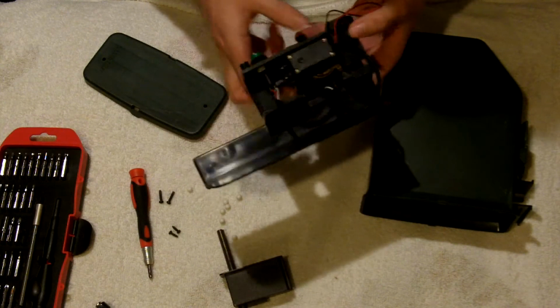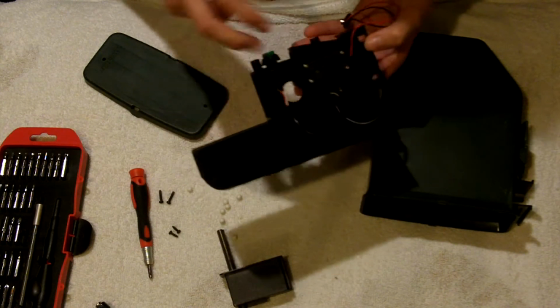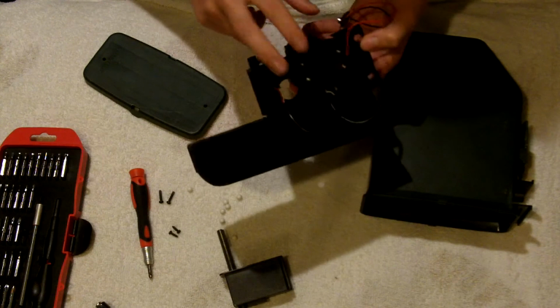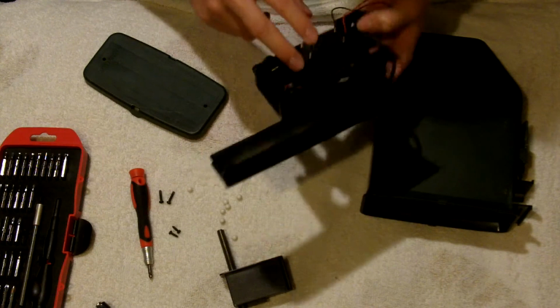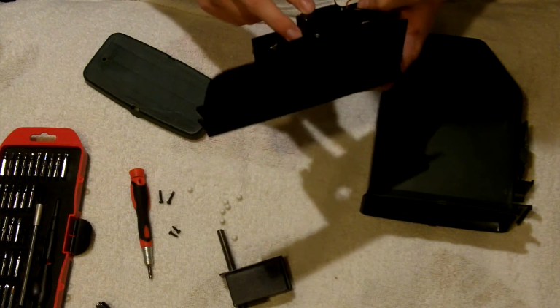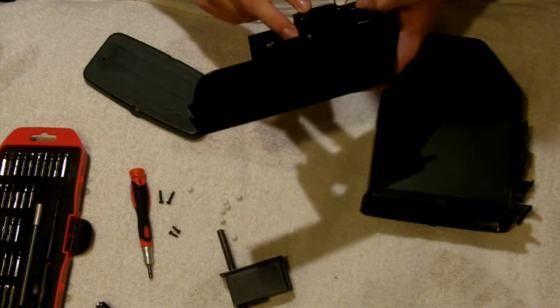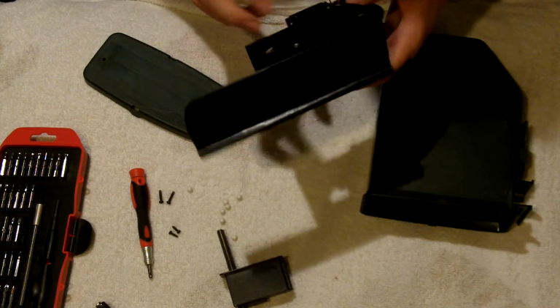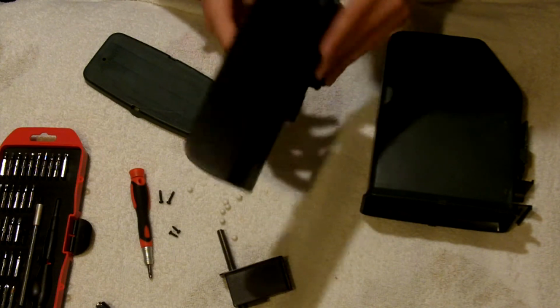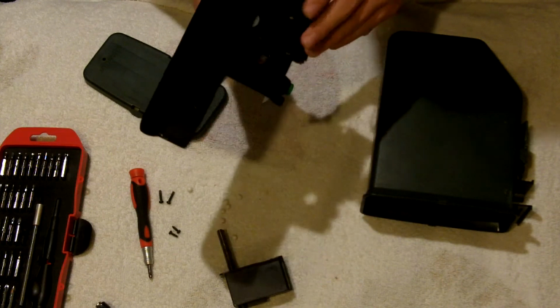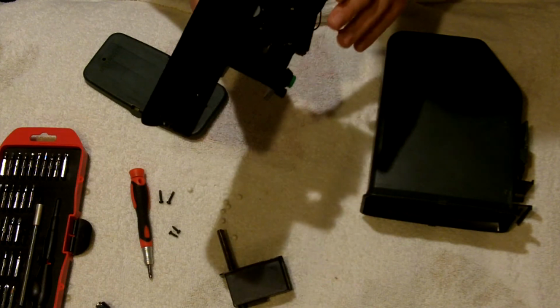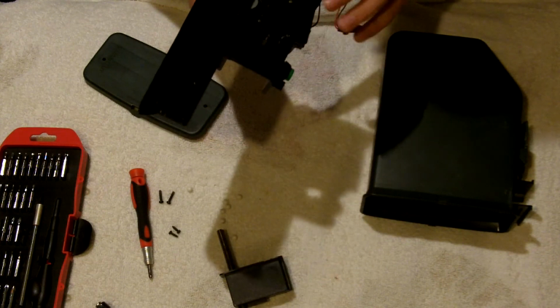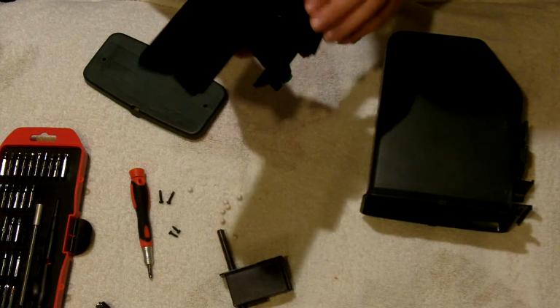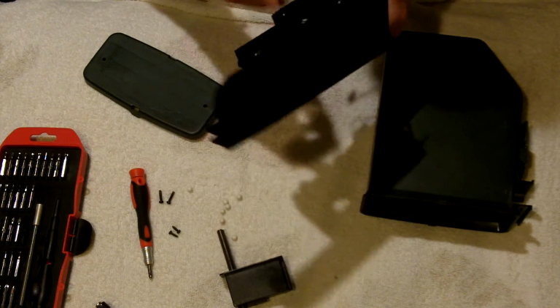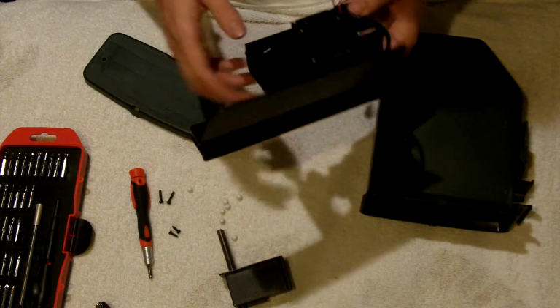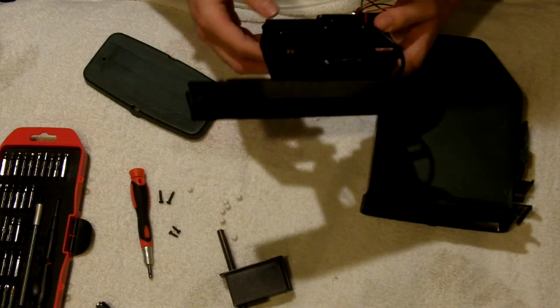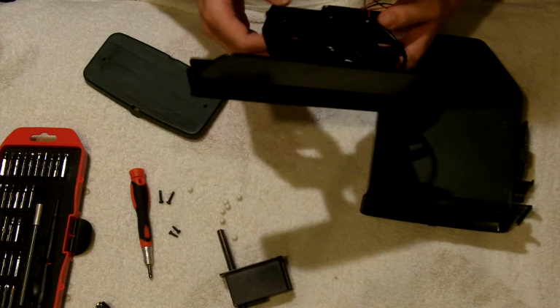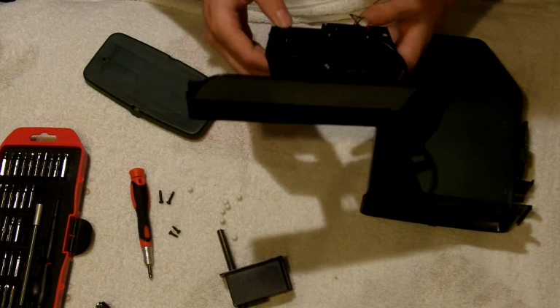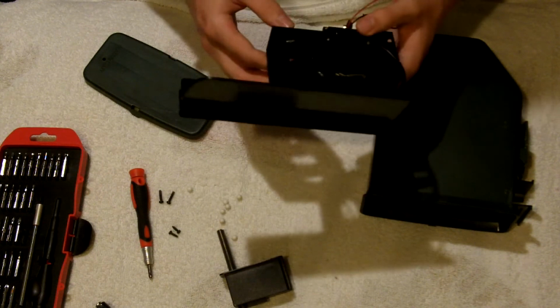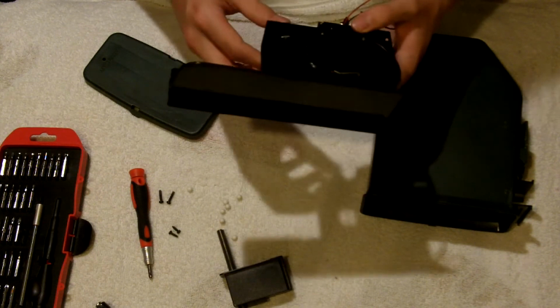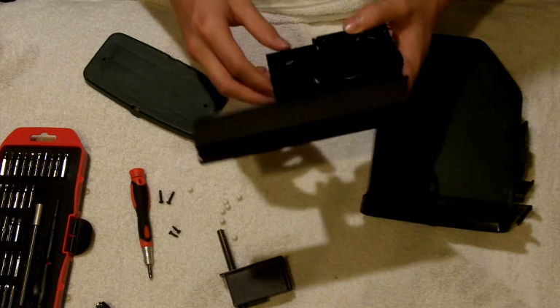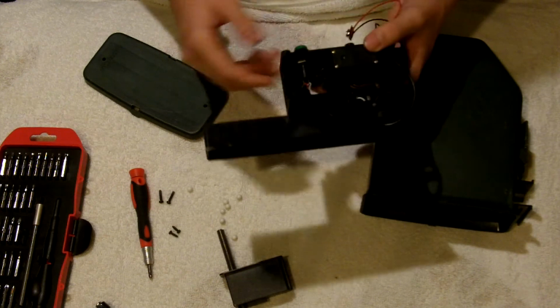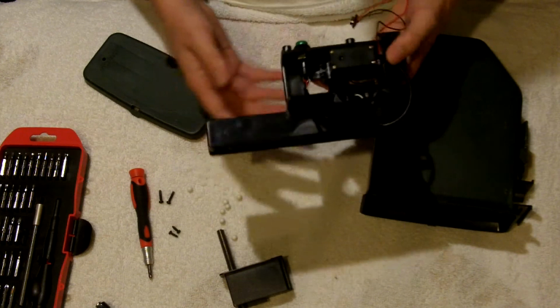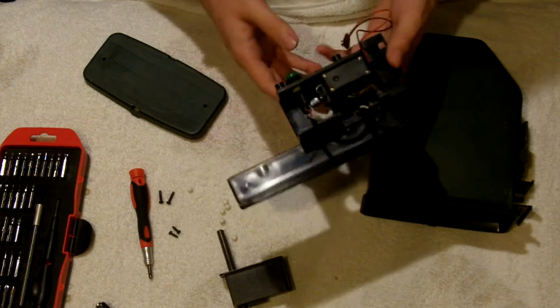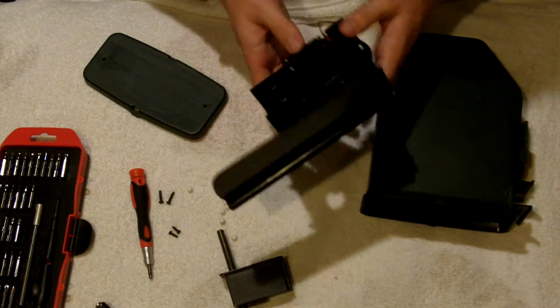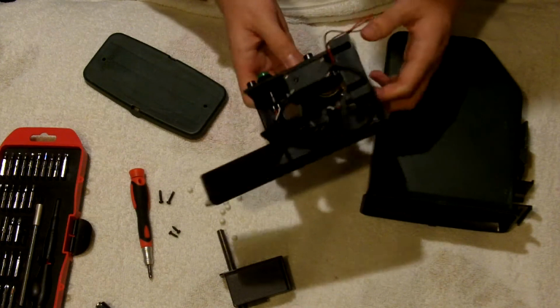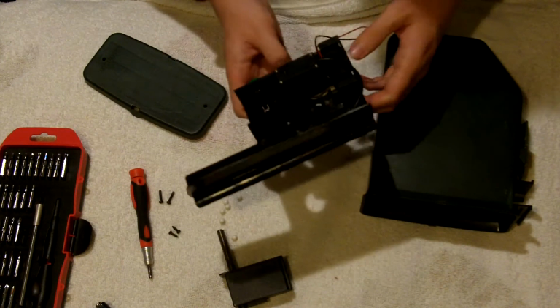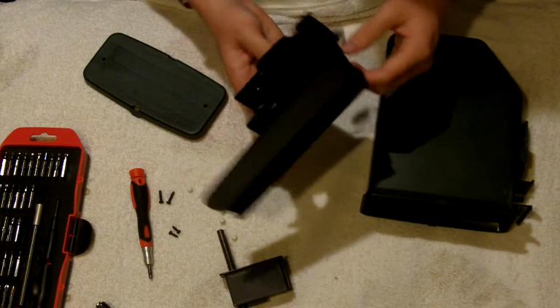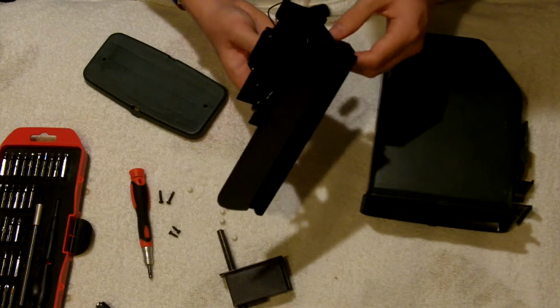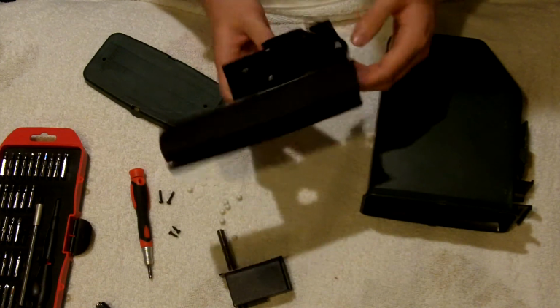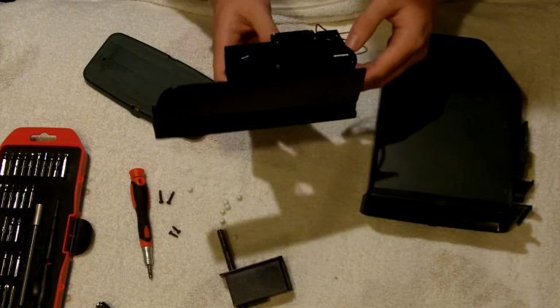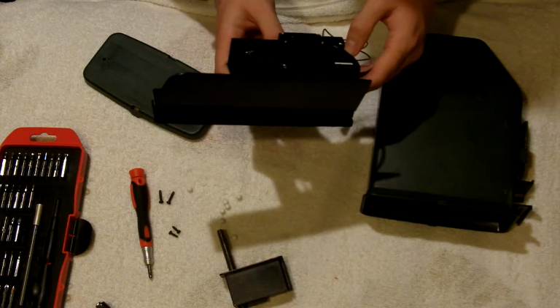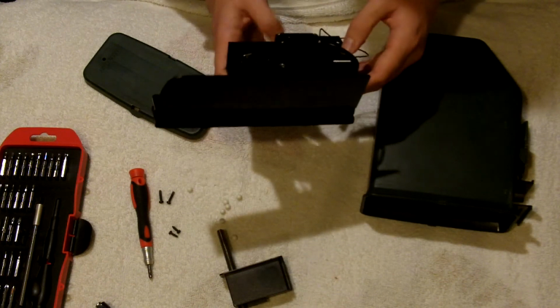There's a motor in there and you can probably just buy a replacement for that, though I'm not sure. You may have seen this style on other box mags.